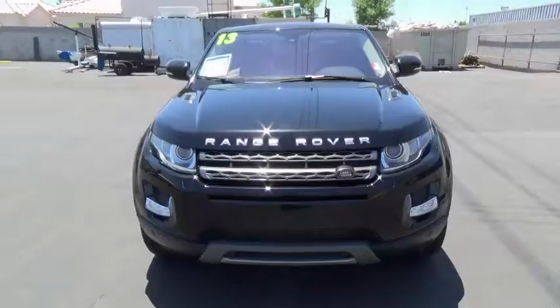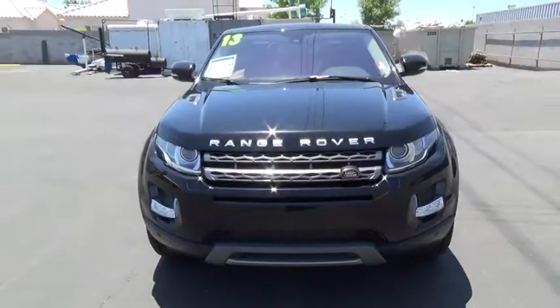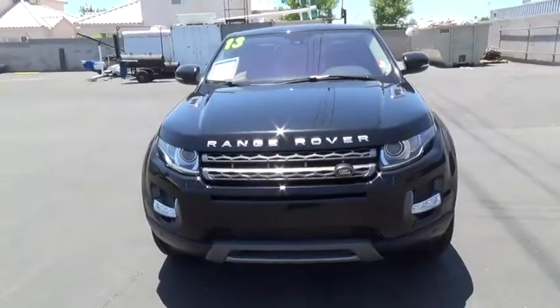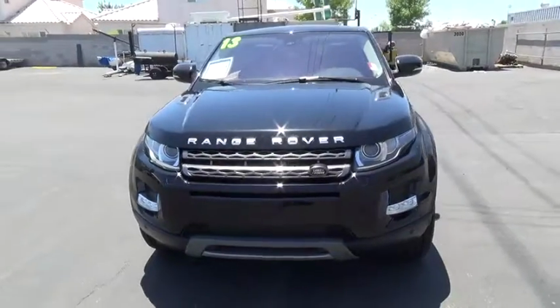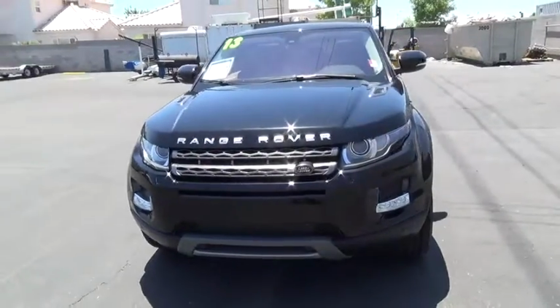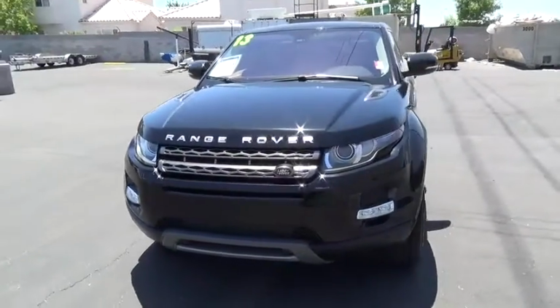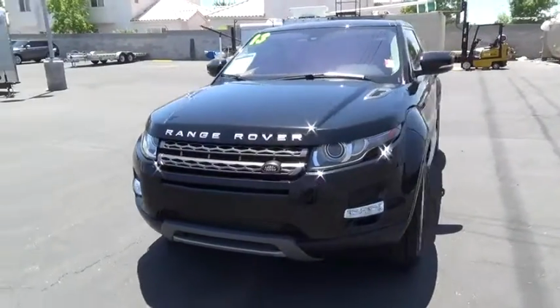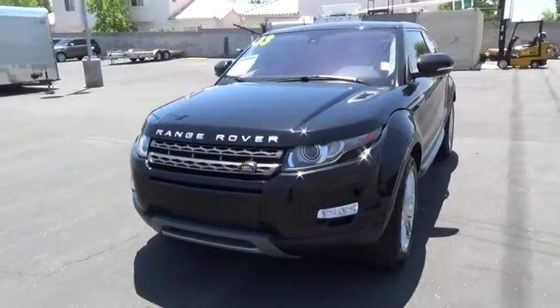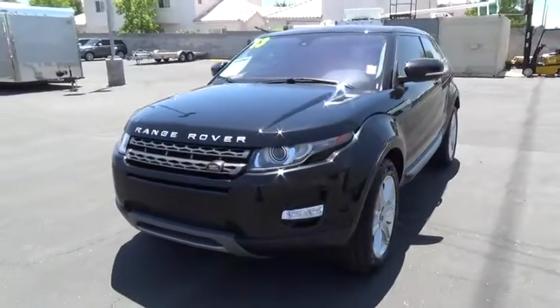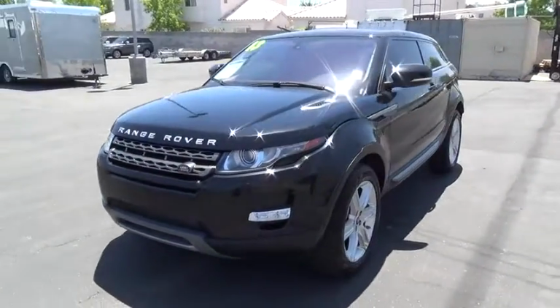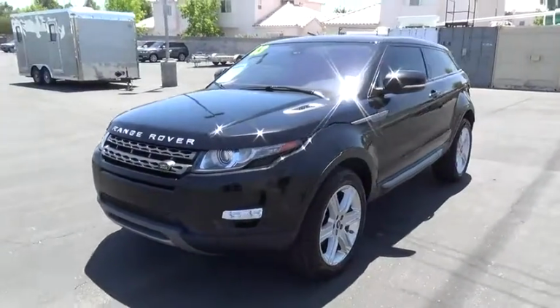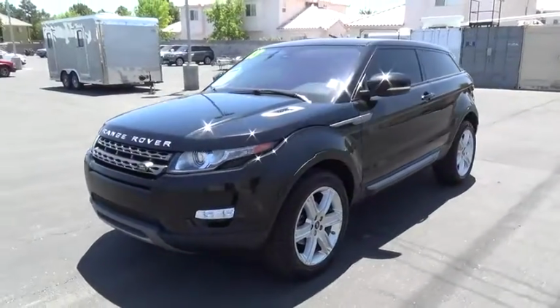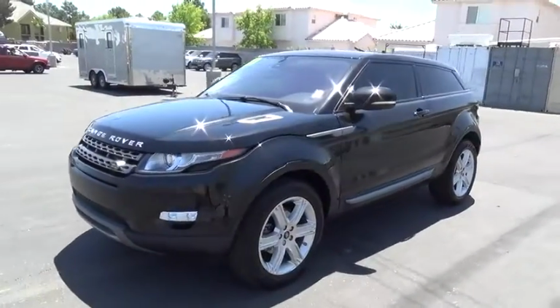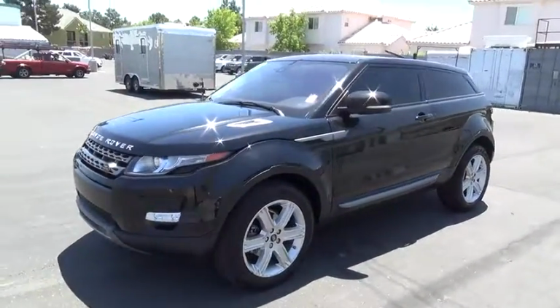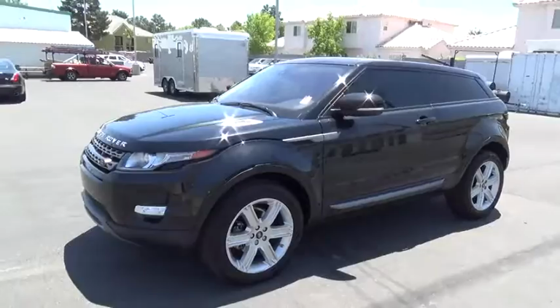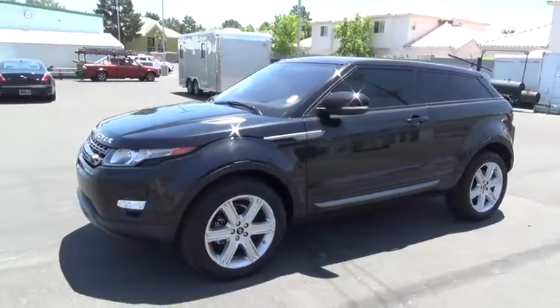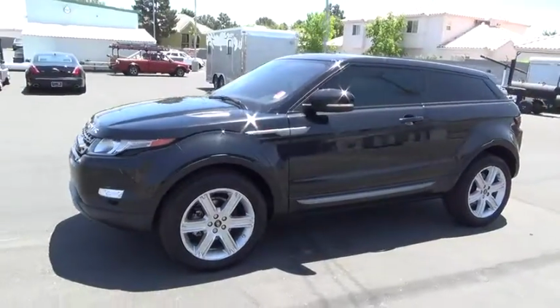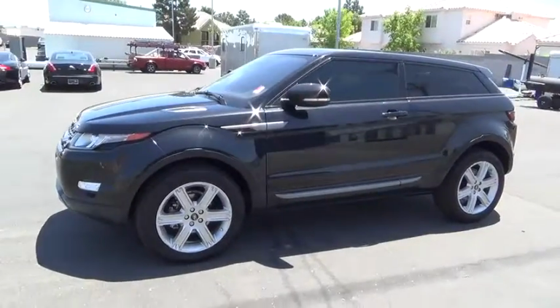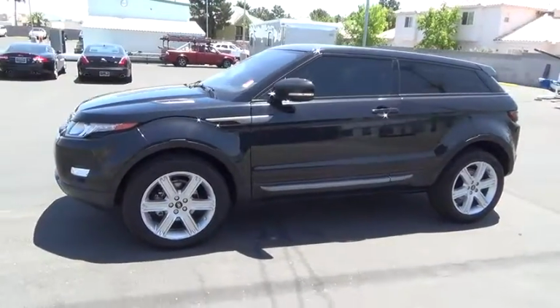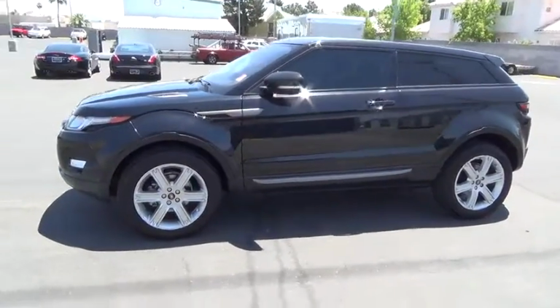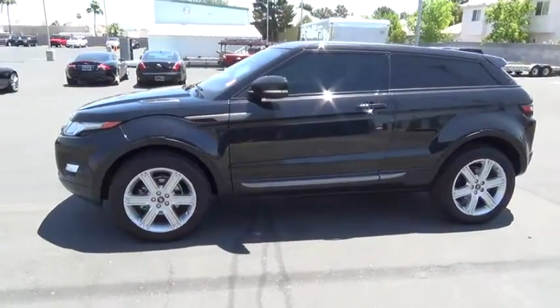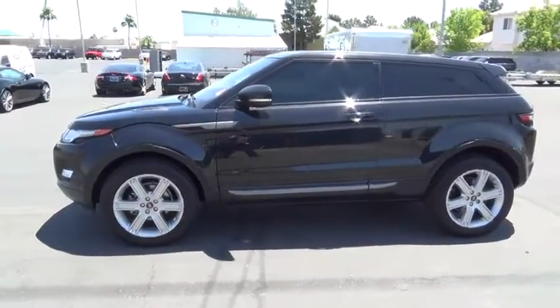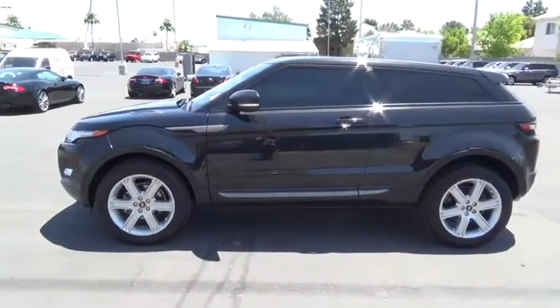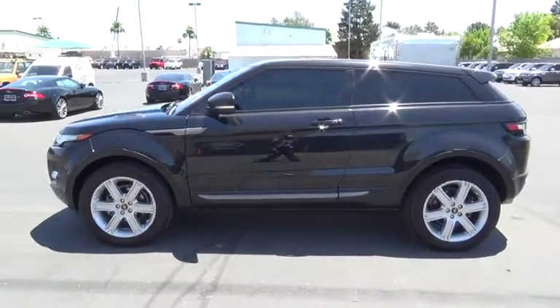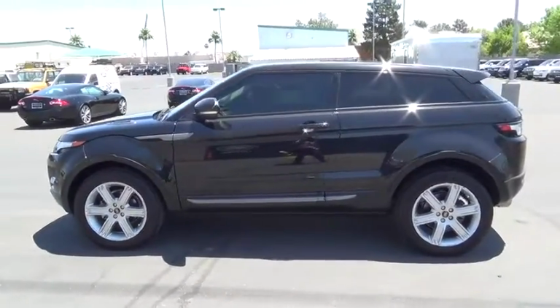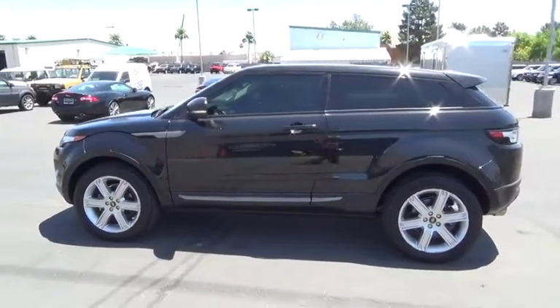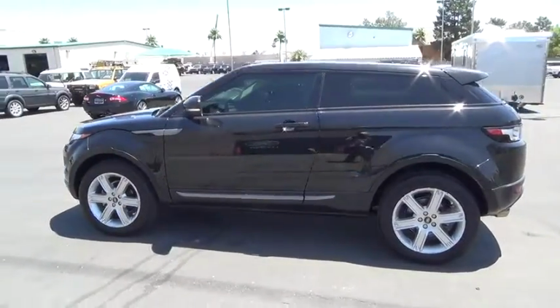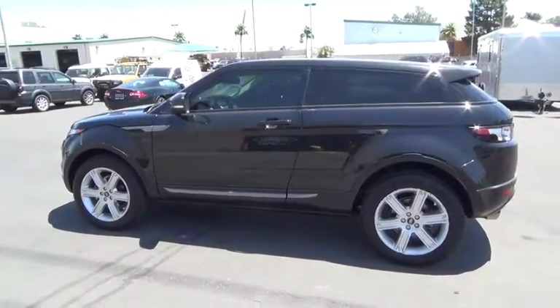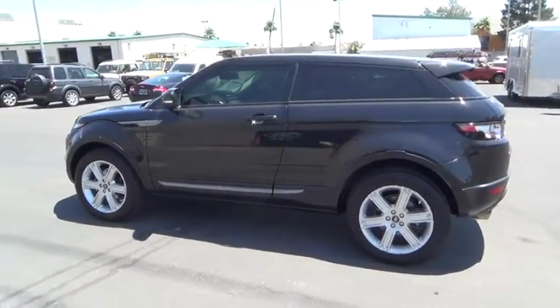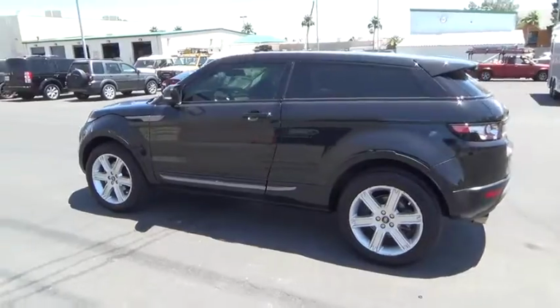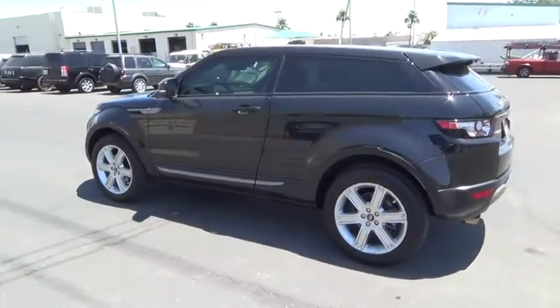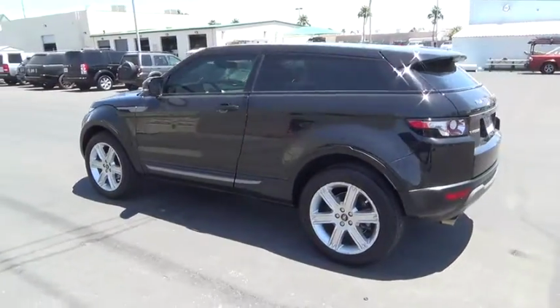The 2013 Land Rover Range Rover — the luxury that's more than a luxury. It's quite apparent throughout our Range Rover heritage. This vehicle has less than 45,000 miles.